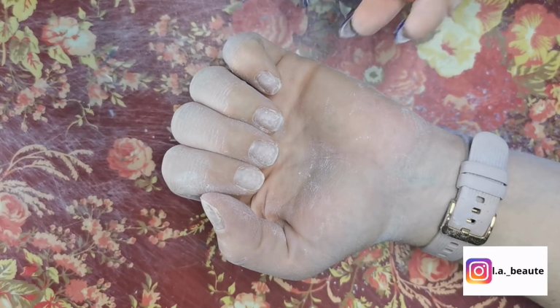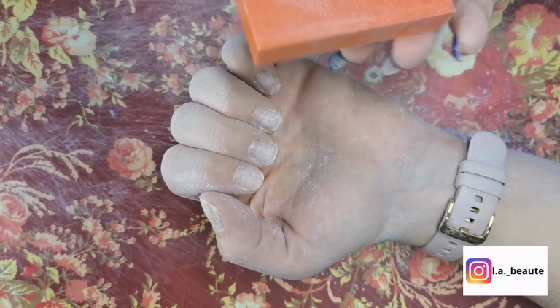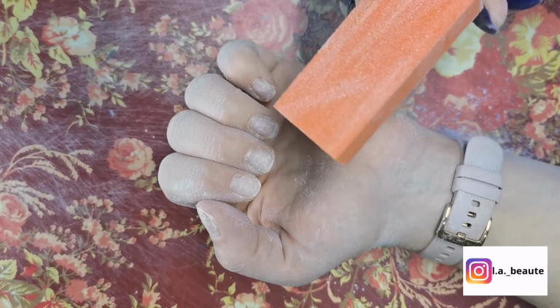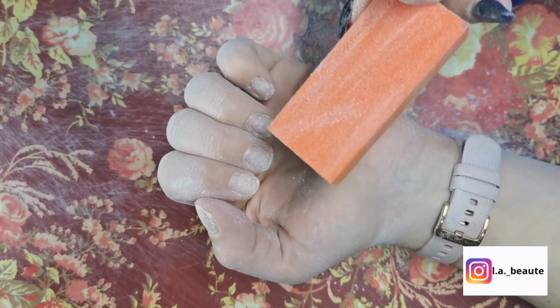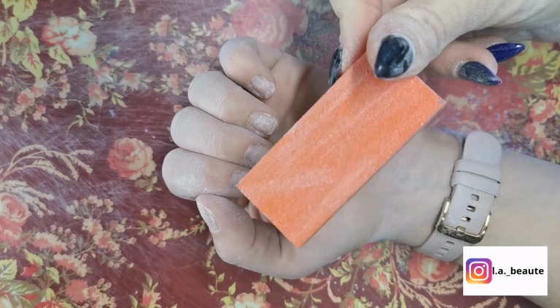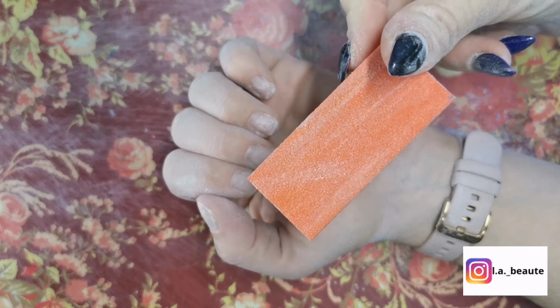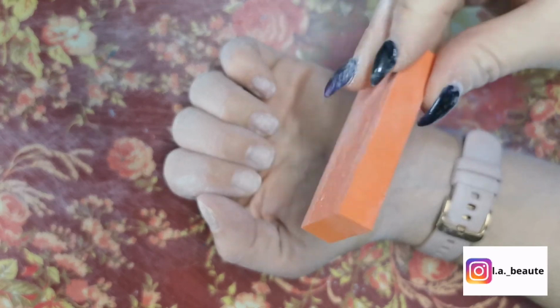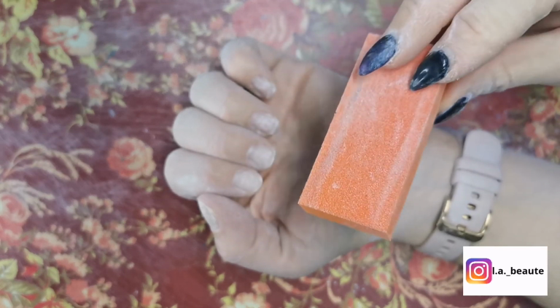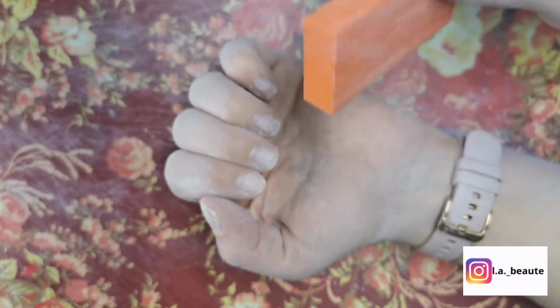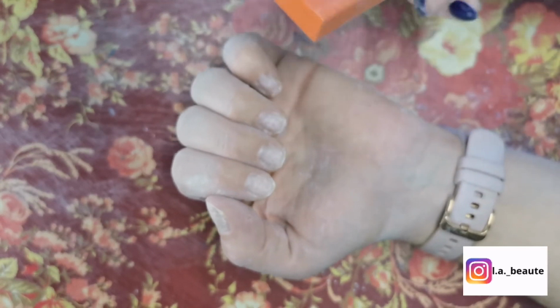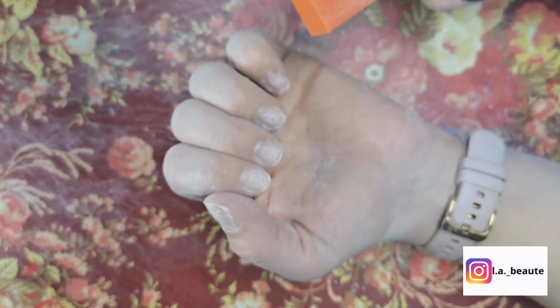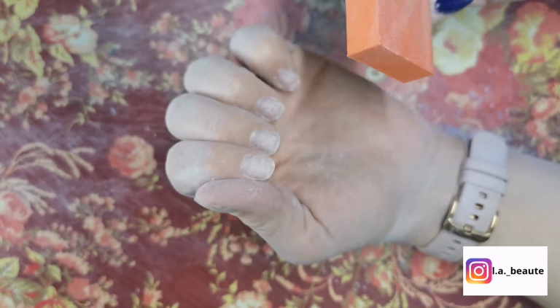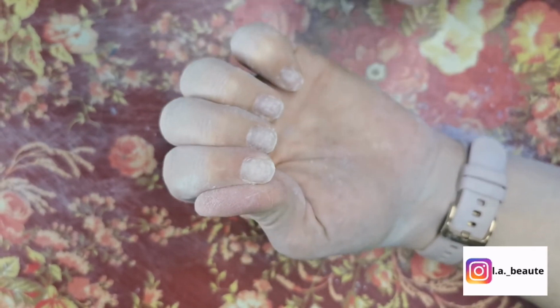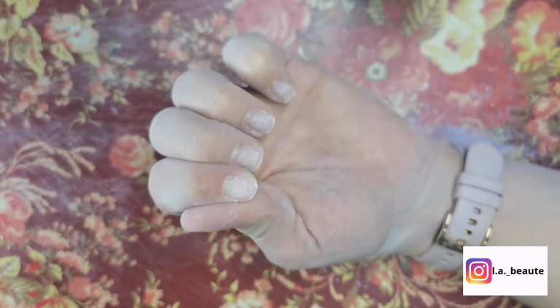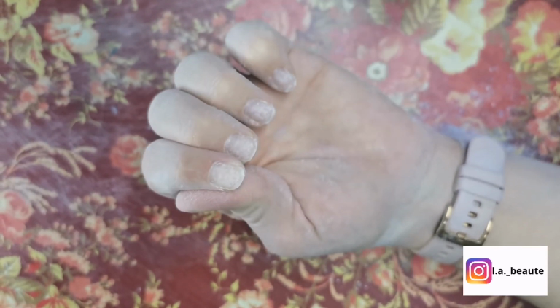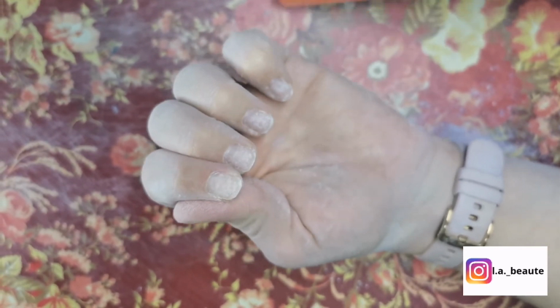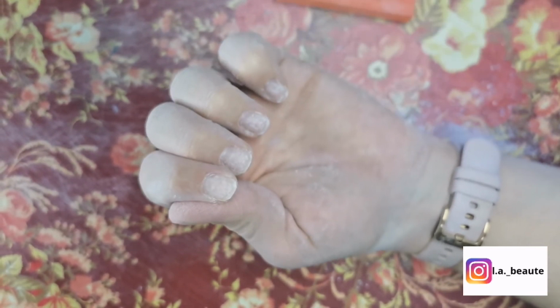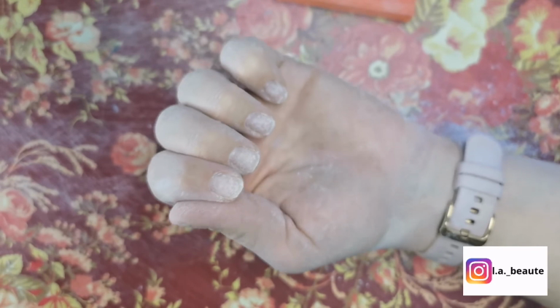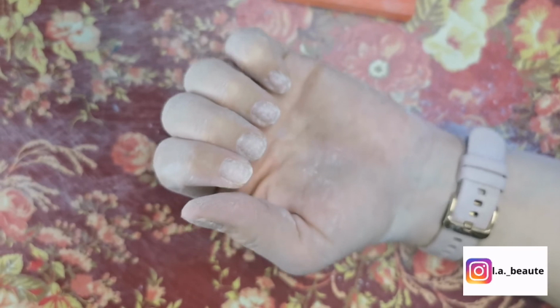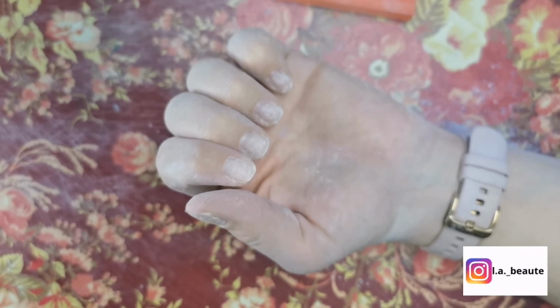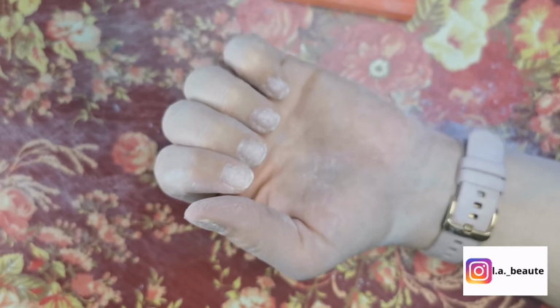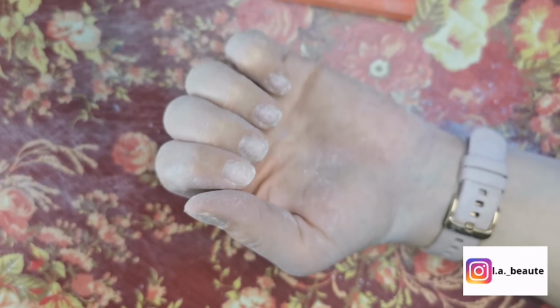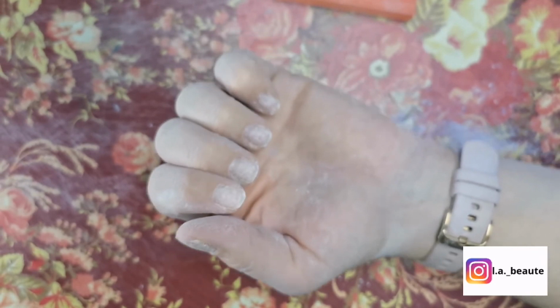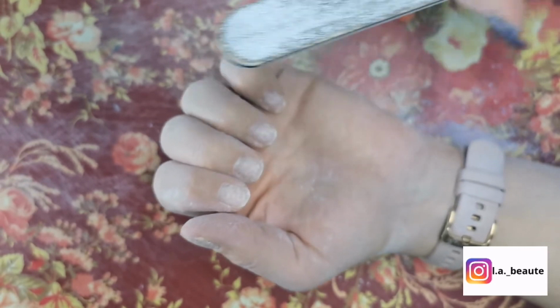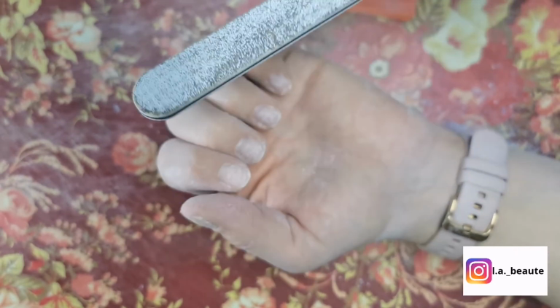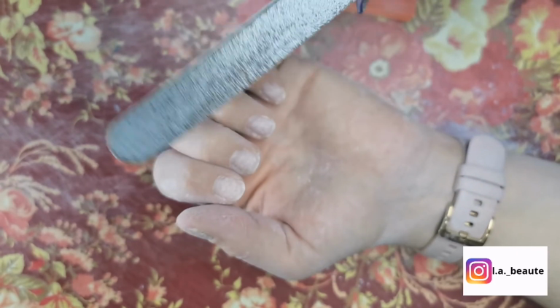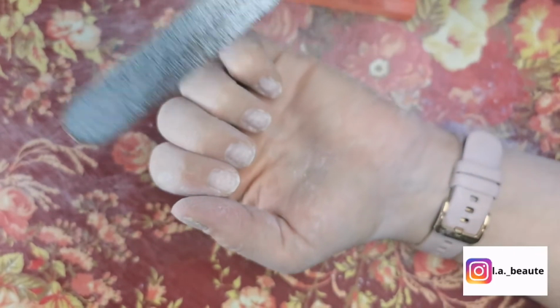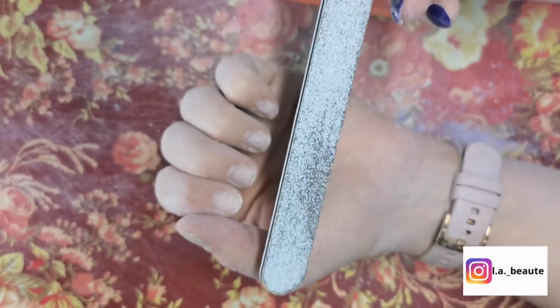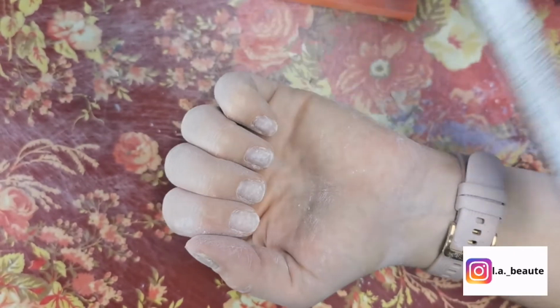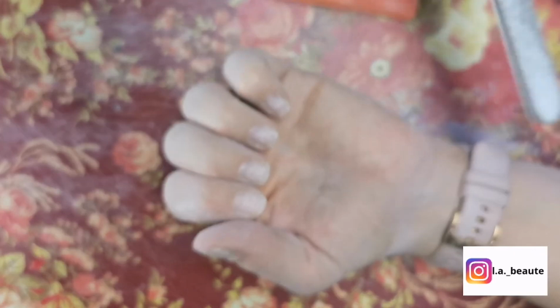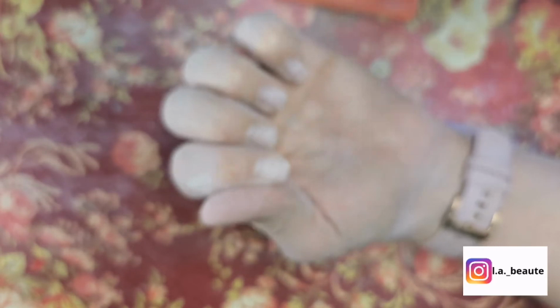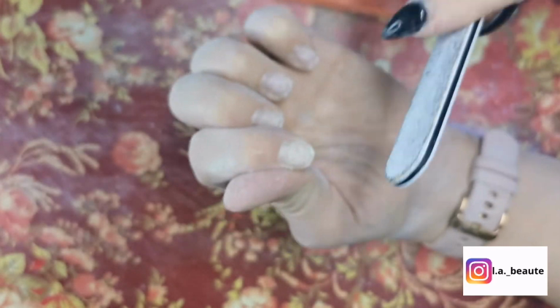Now you need to buff your nails. You can use this orange buffer or a nail filer — I prefer to do both. You do not want to over buff, as doing so can damage your nail plate.